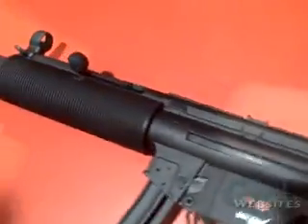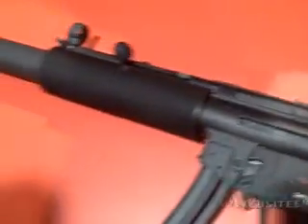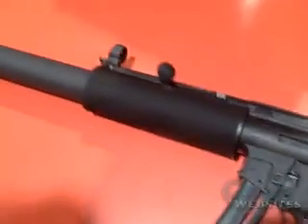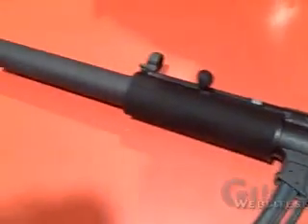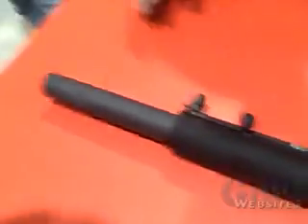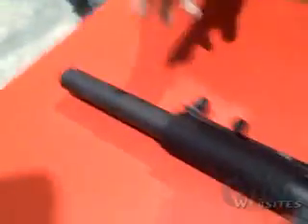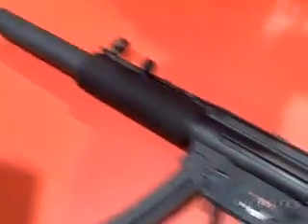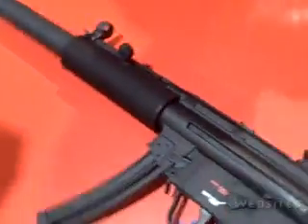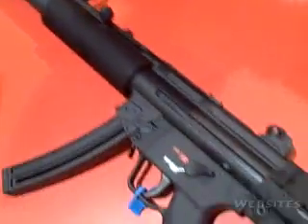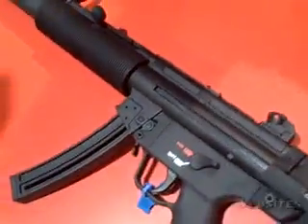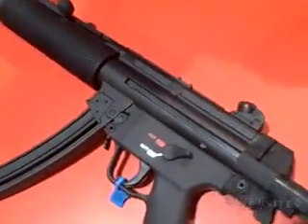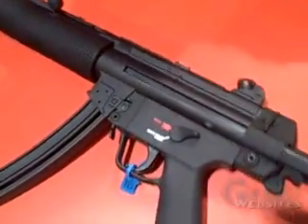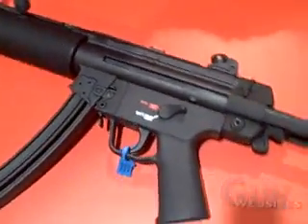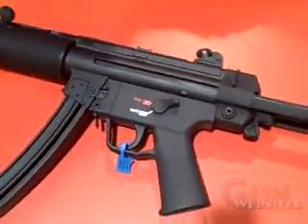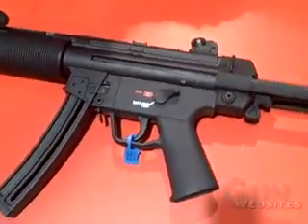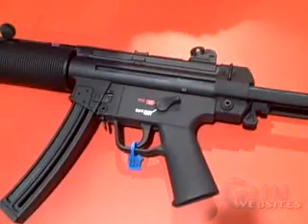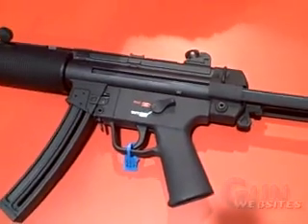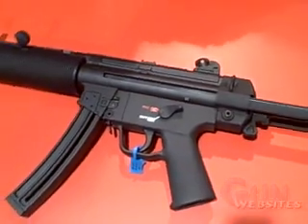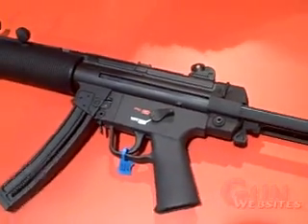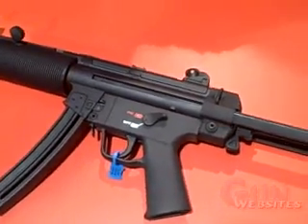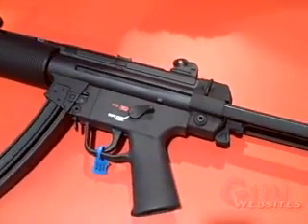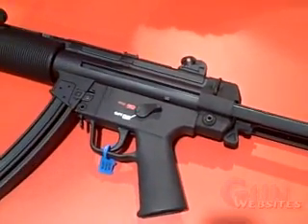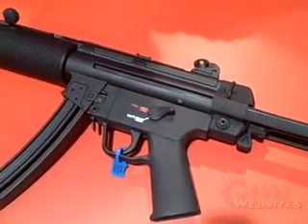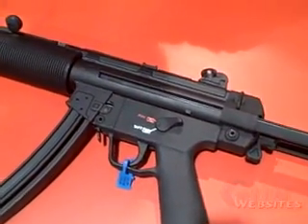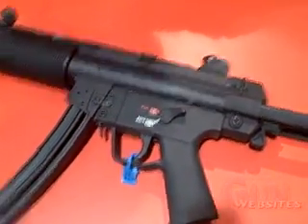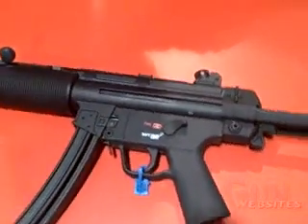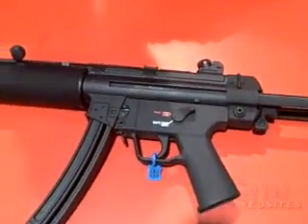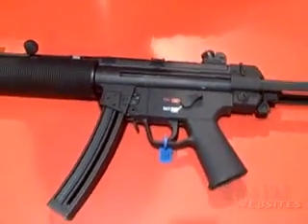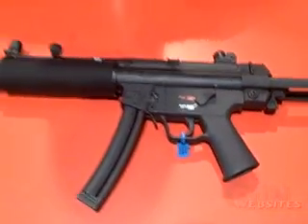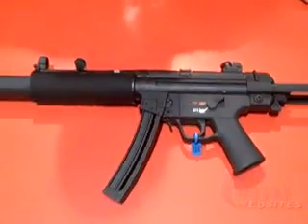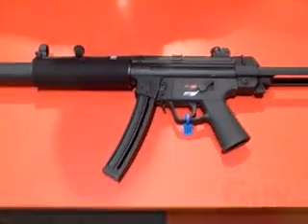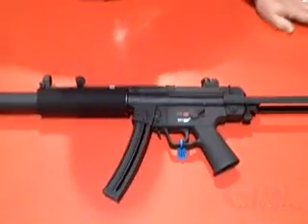This one will retail for about $600. When should they be shipping? These should be May and June; the other ones will be March.